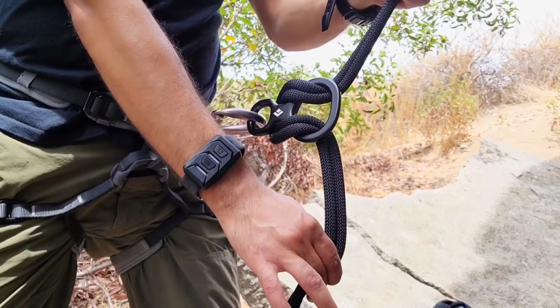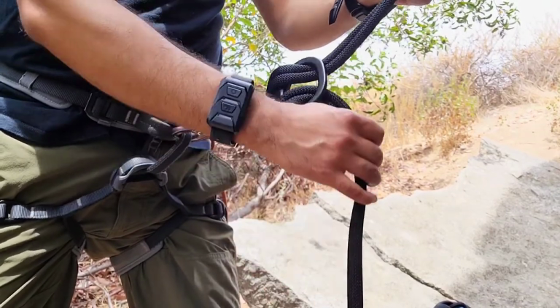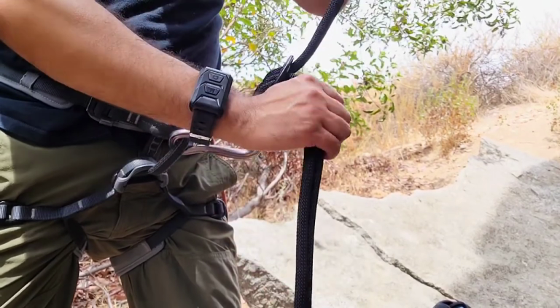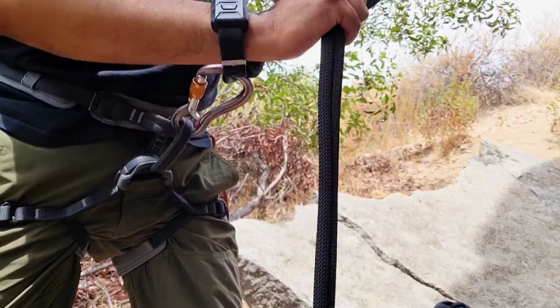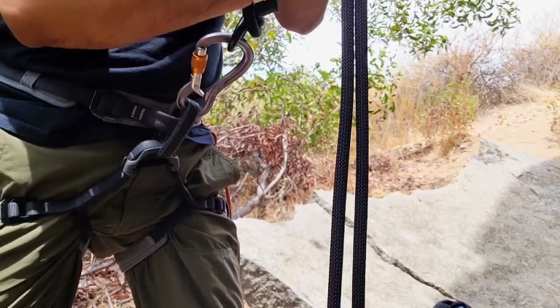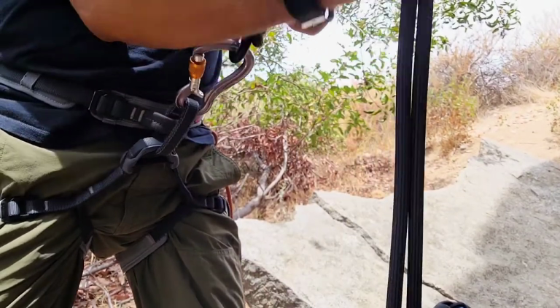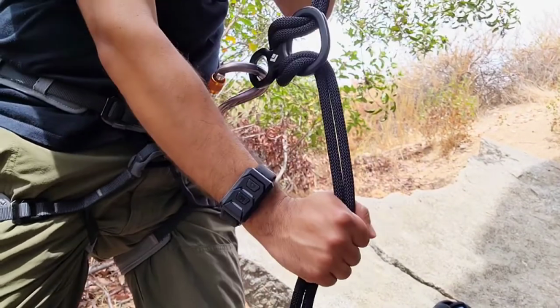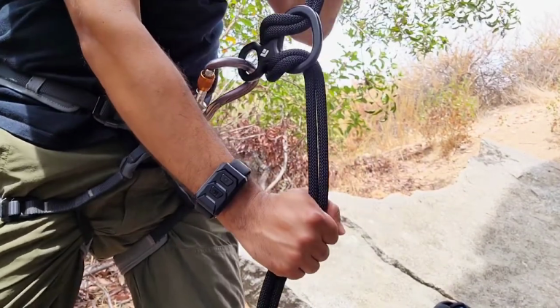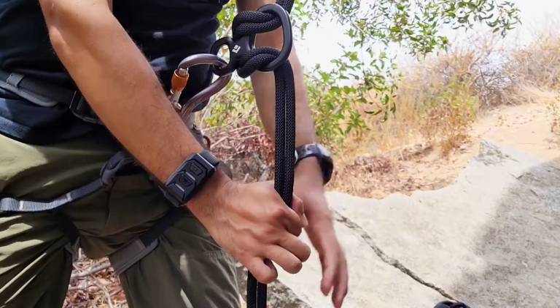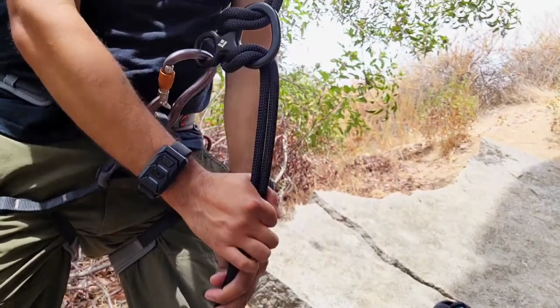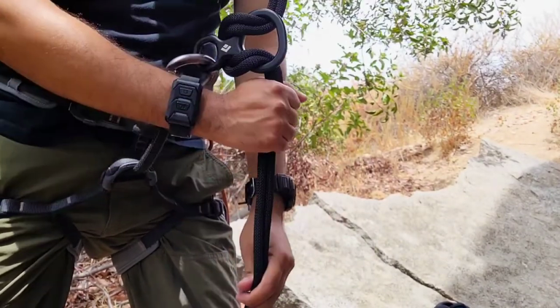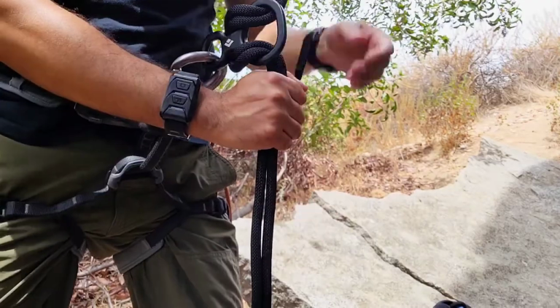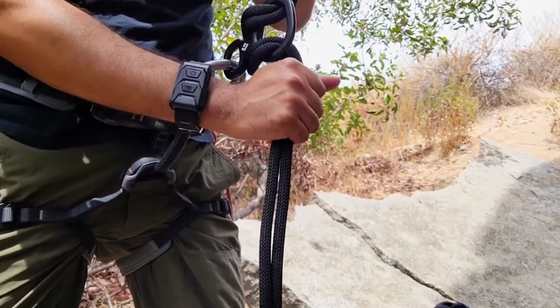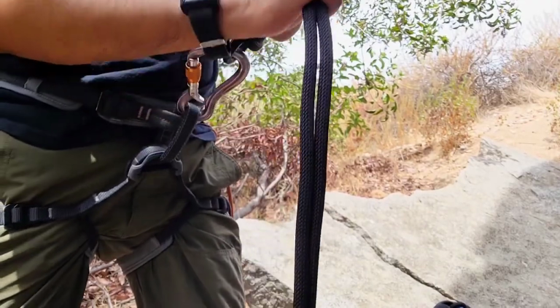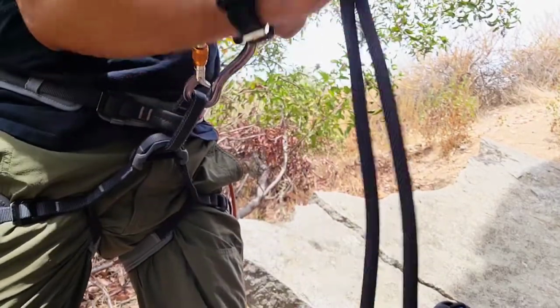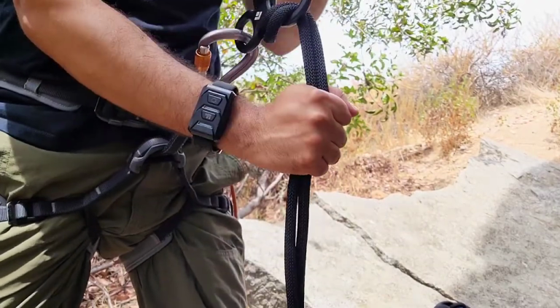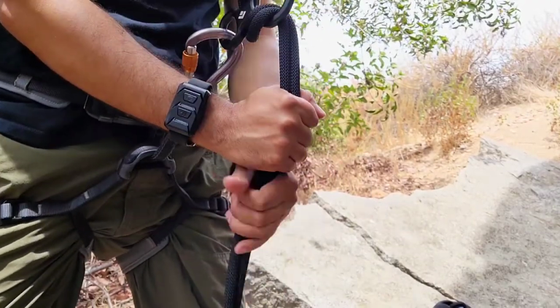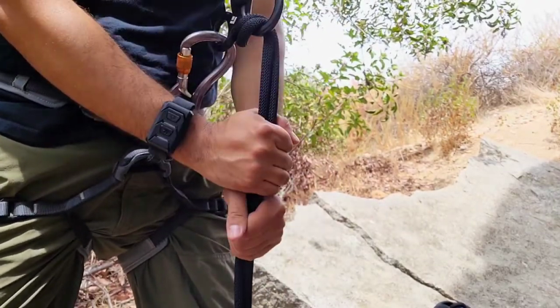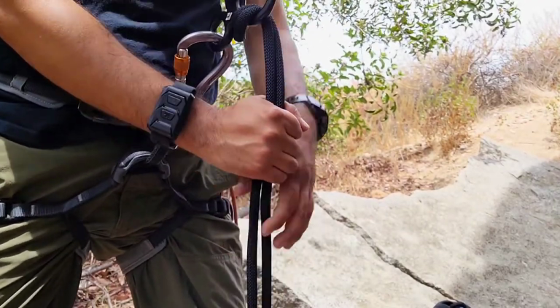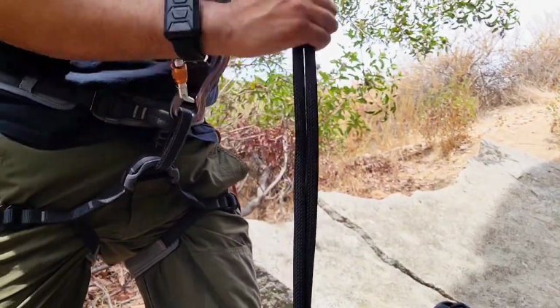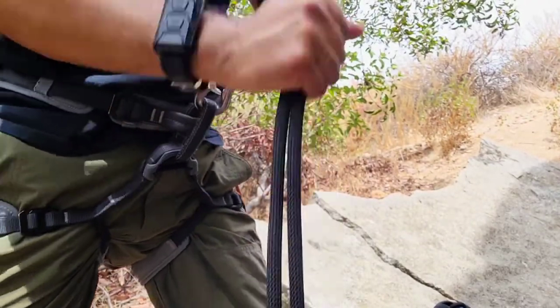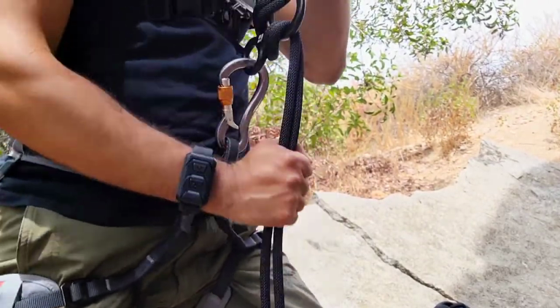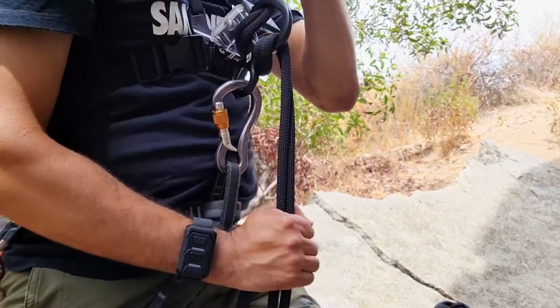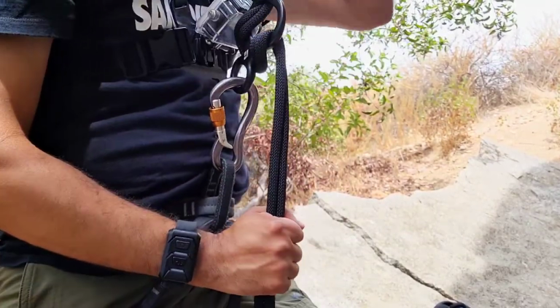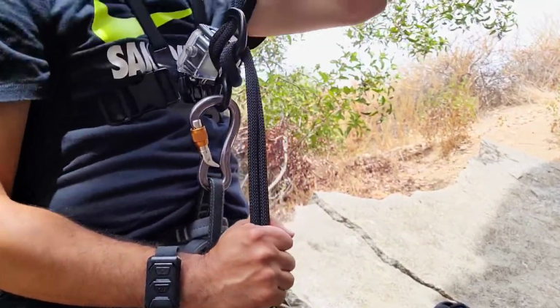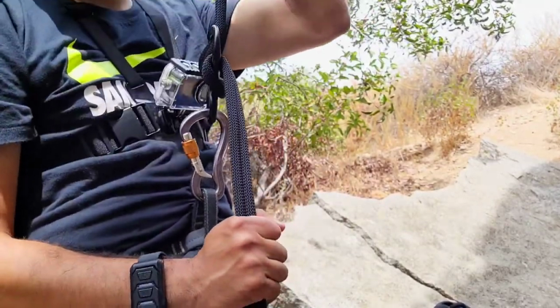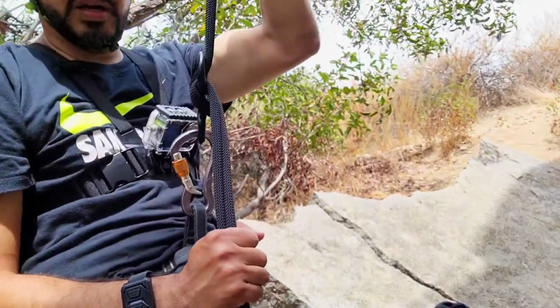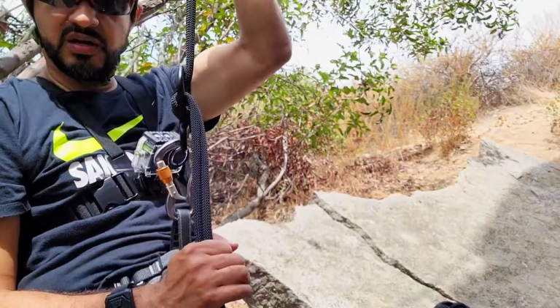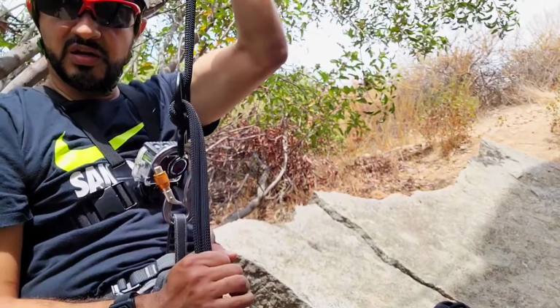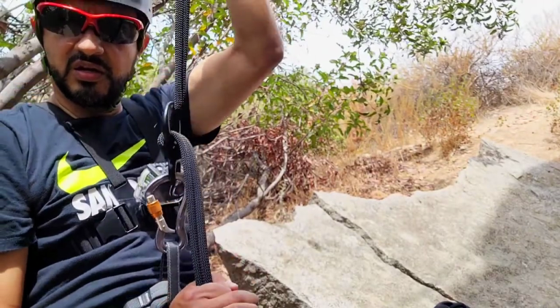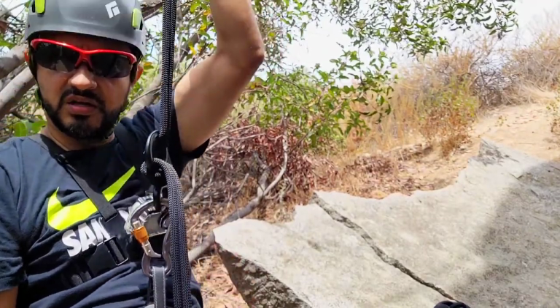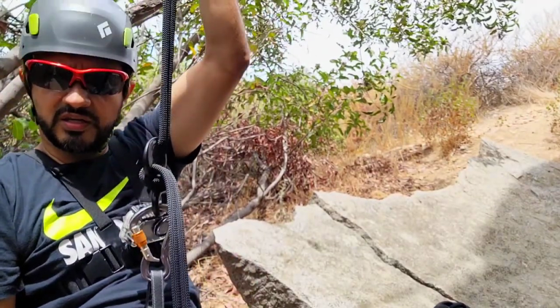You're rappelling. This is how you are belaying. For rappel, you sit down and let go.